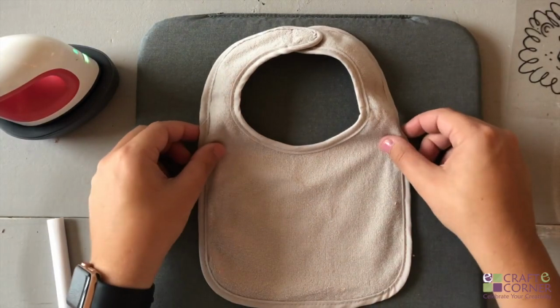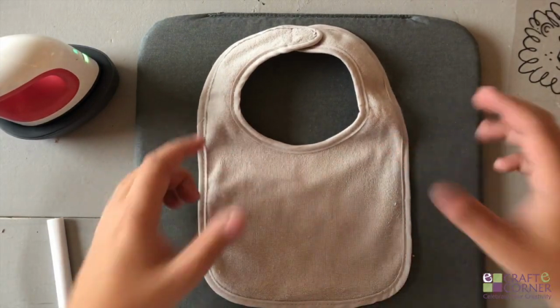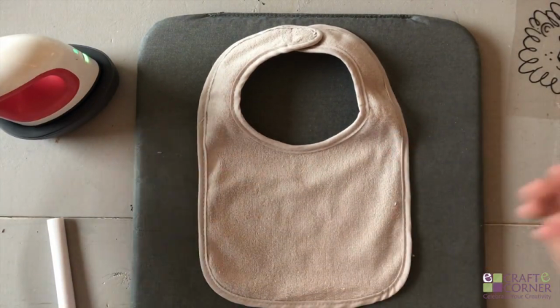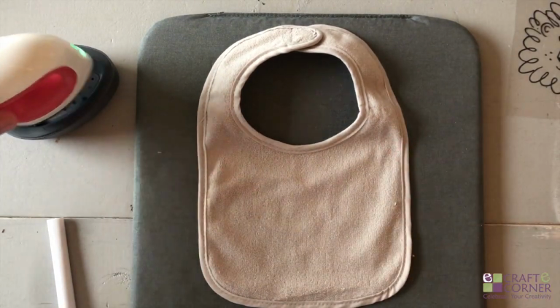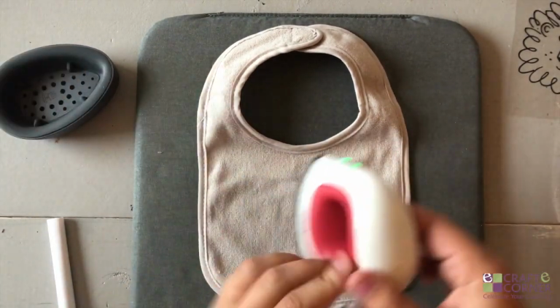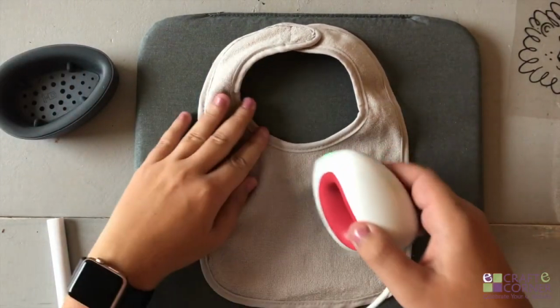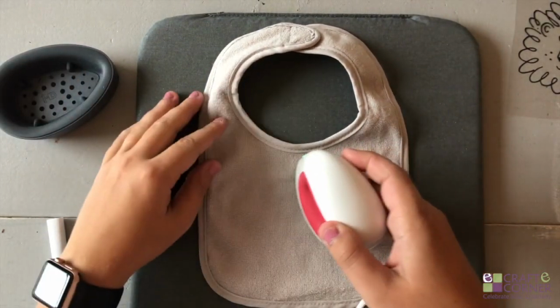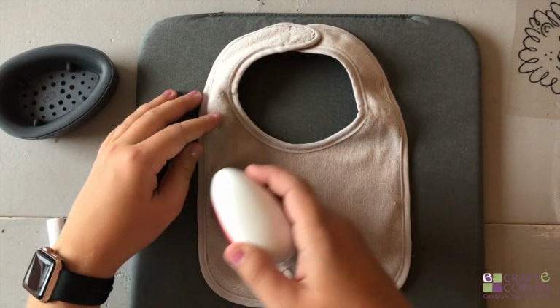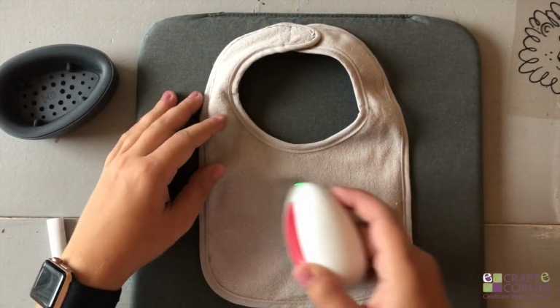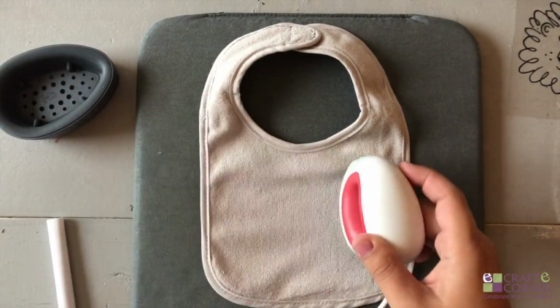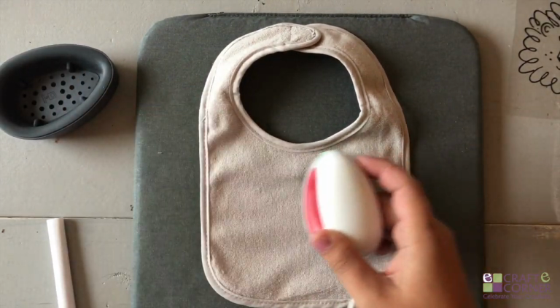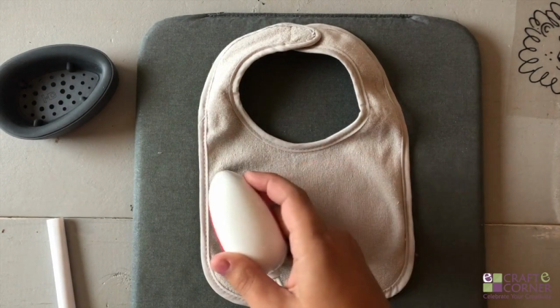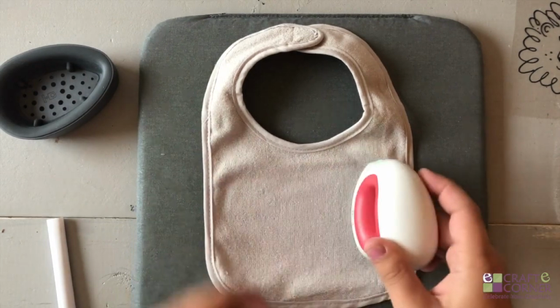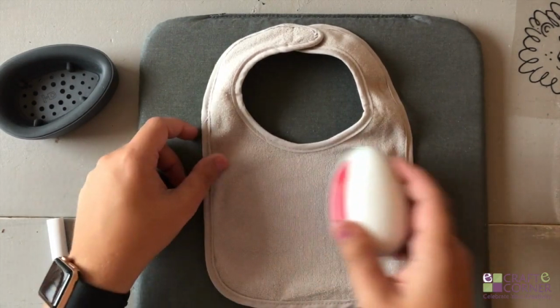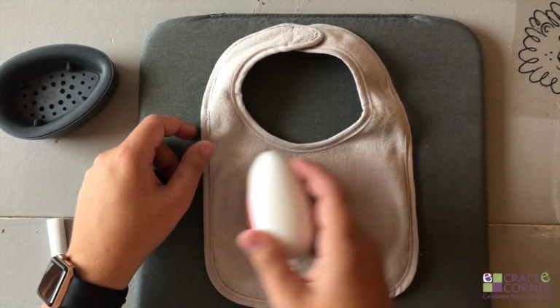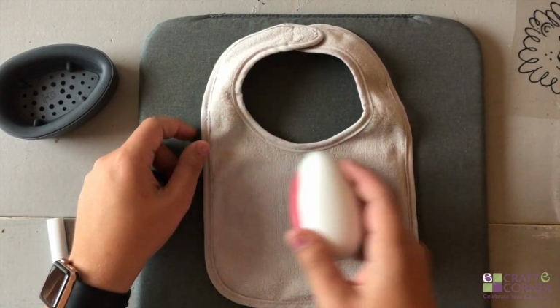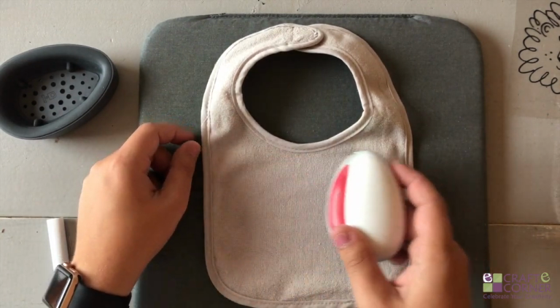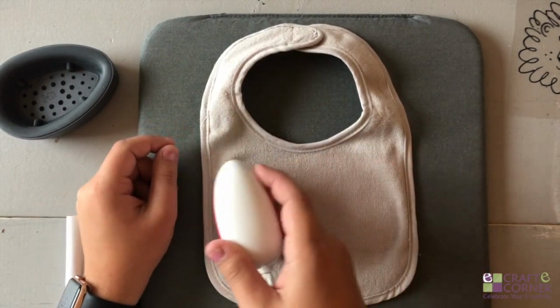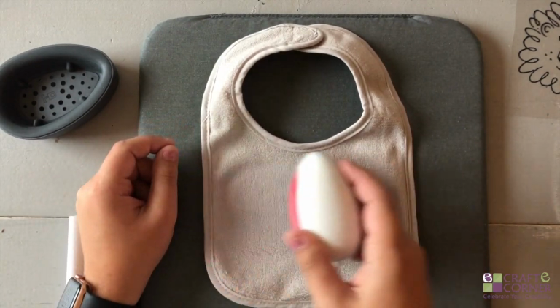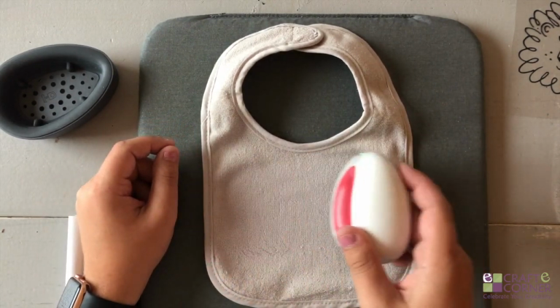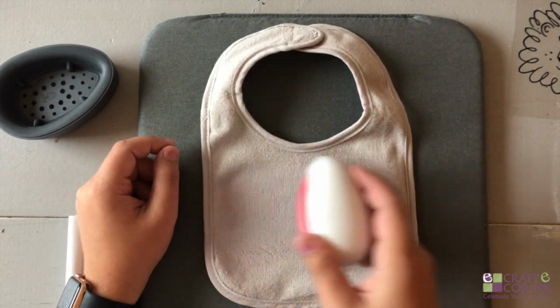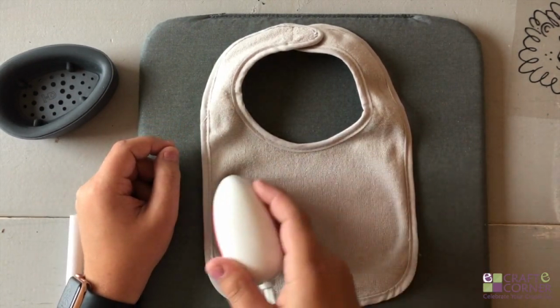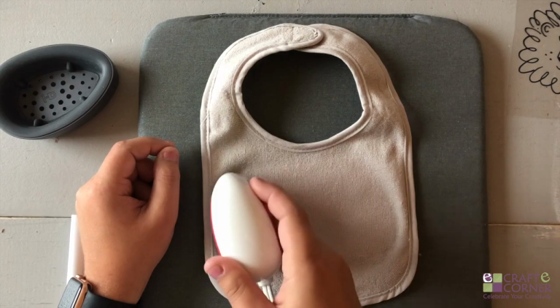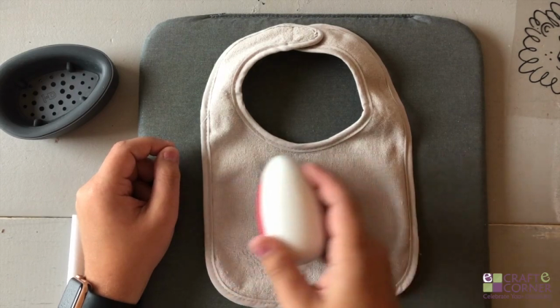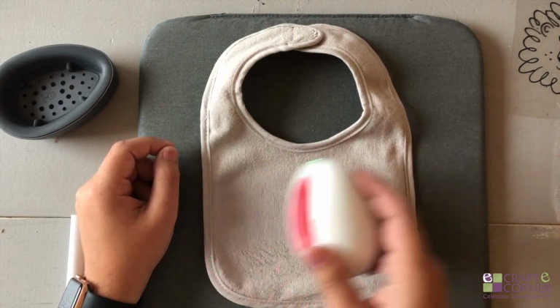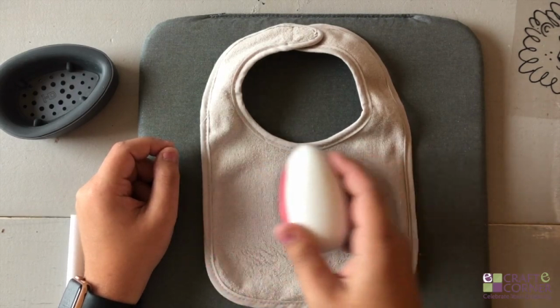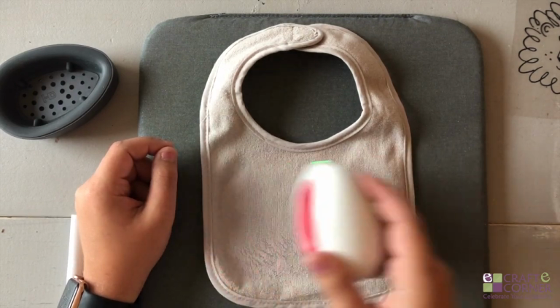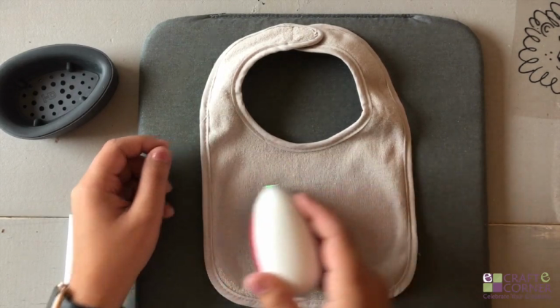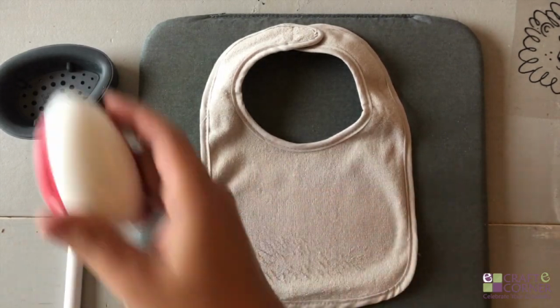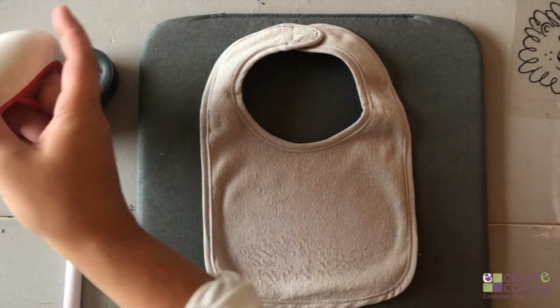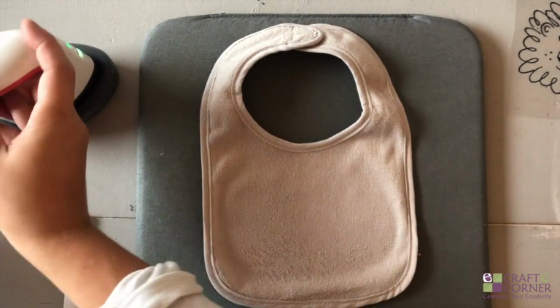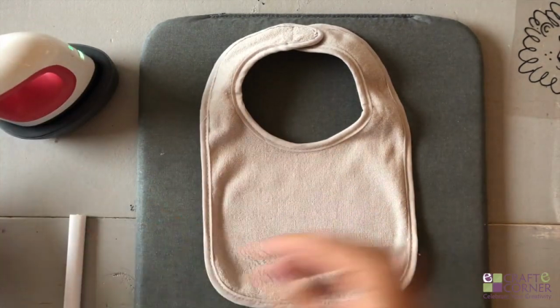Working with this is super simple. All we're going to do is preheat the area where we're going to transfer the iron-on to for about five seconds. This is just going to remove any moisture that's in the material.